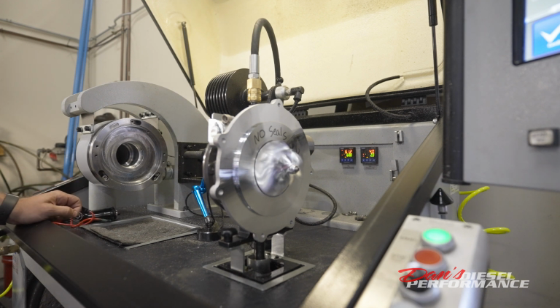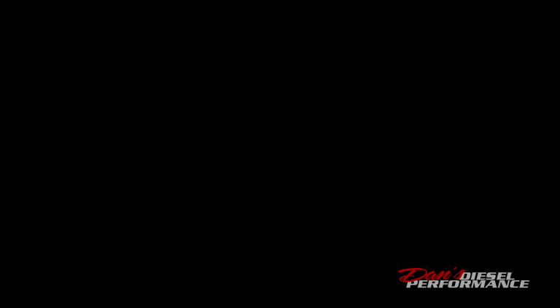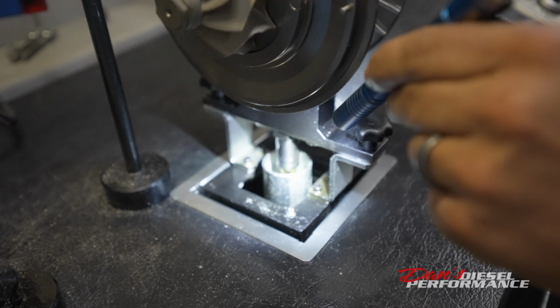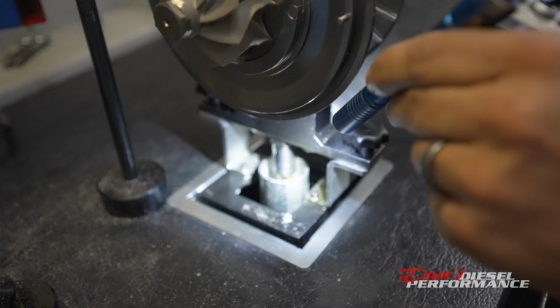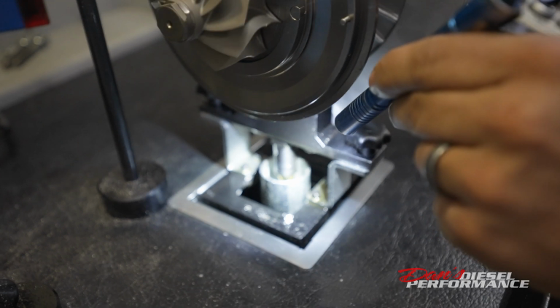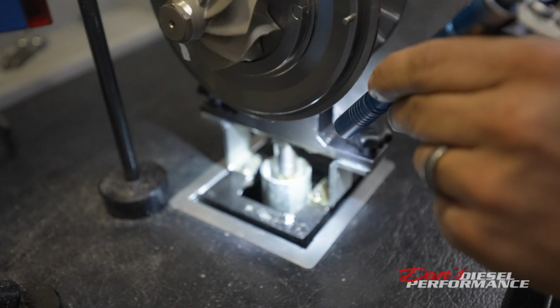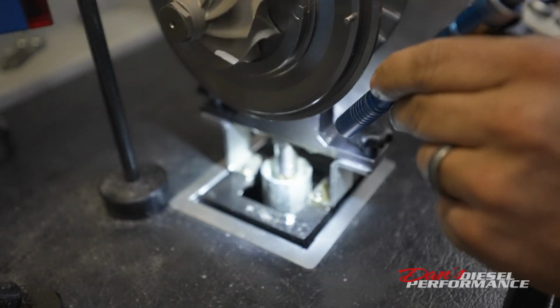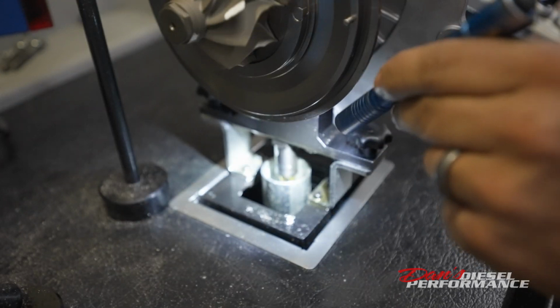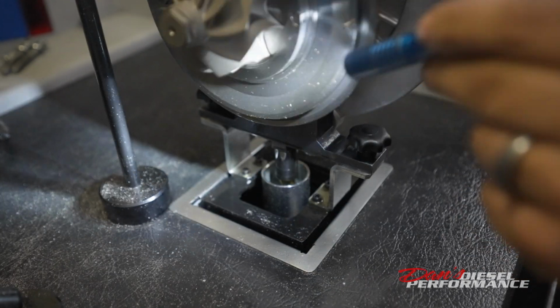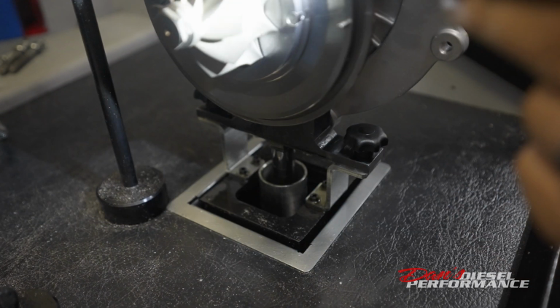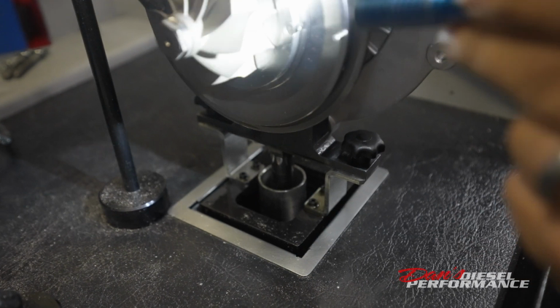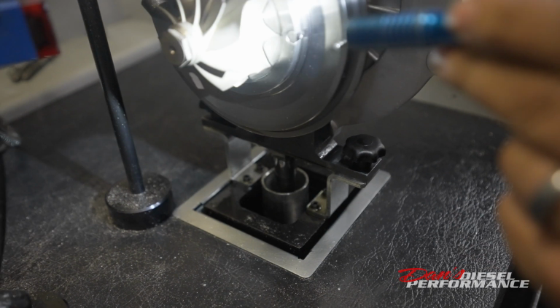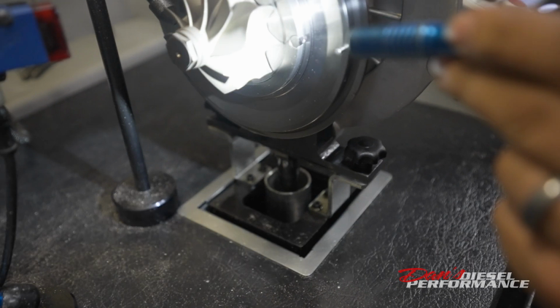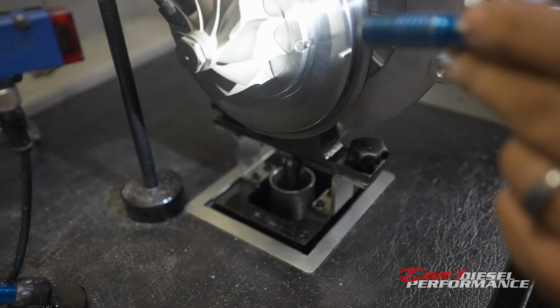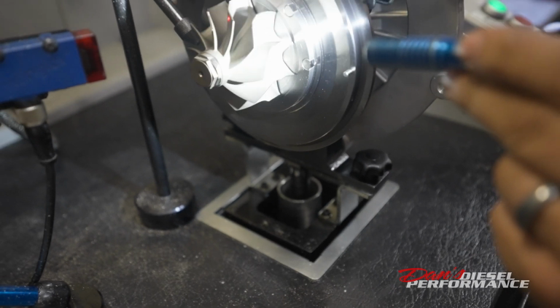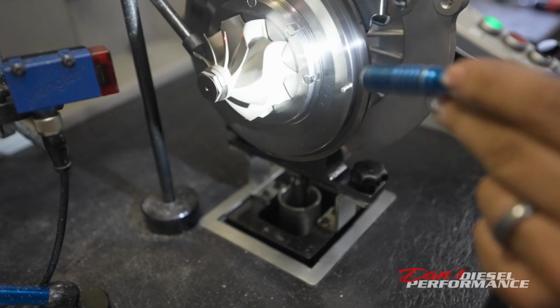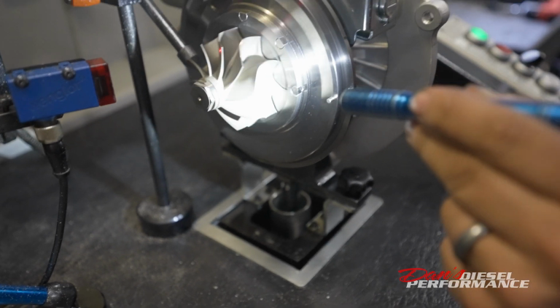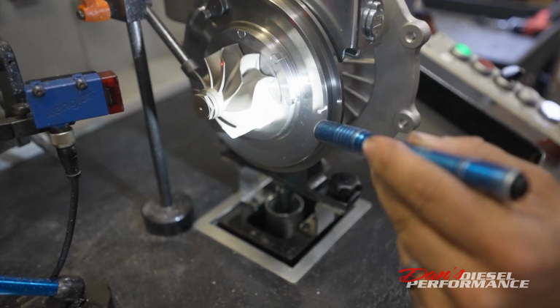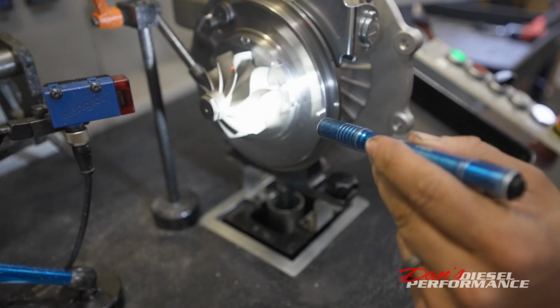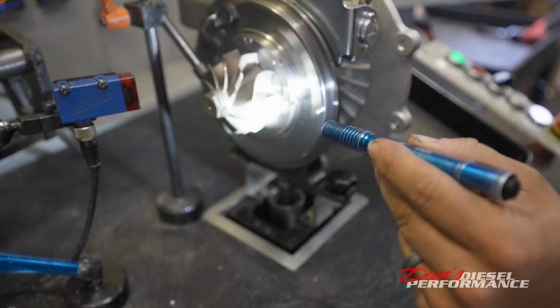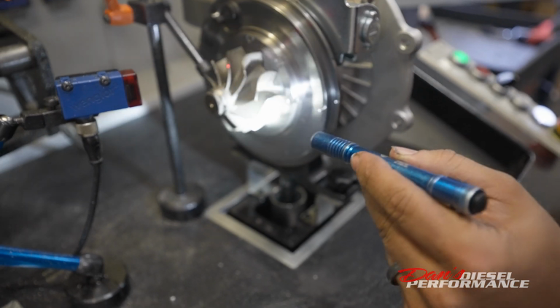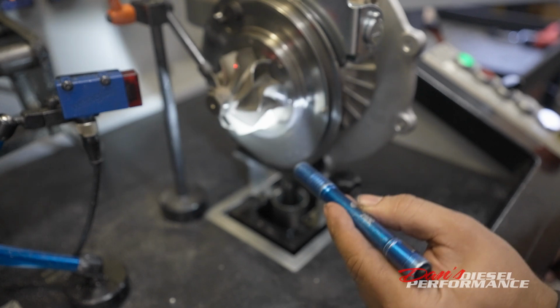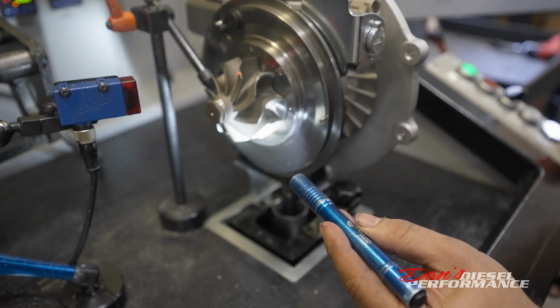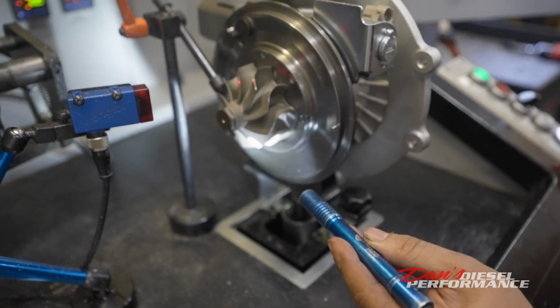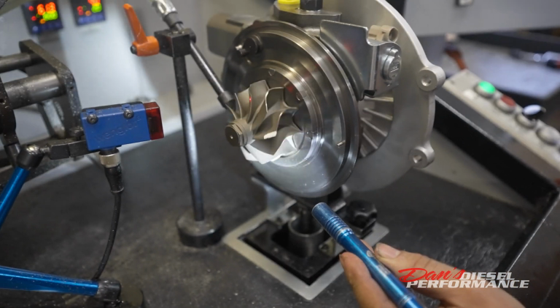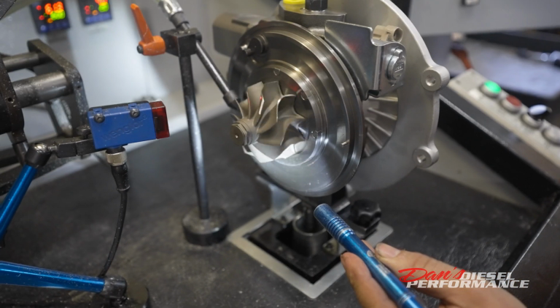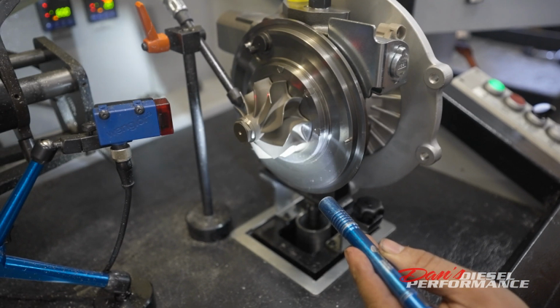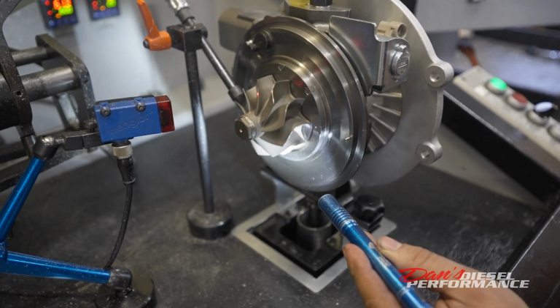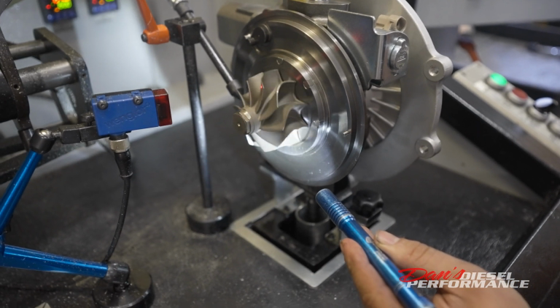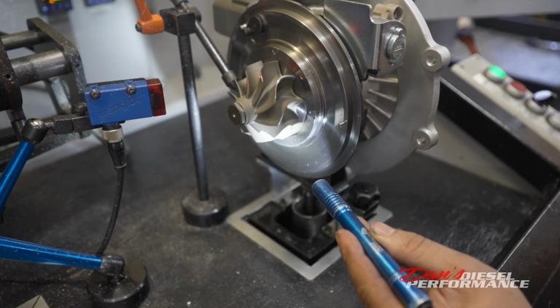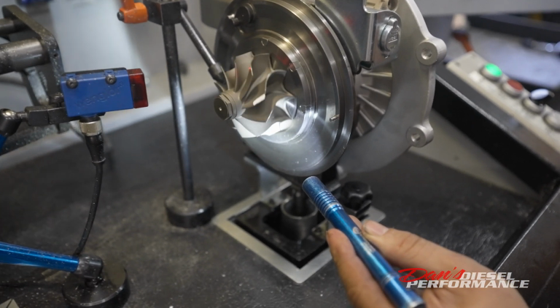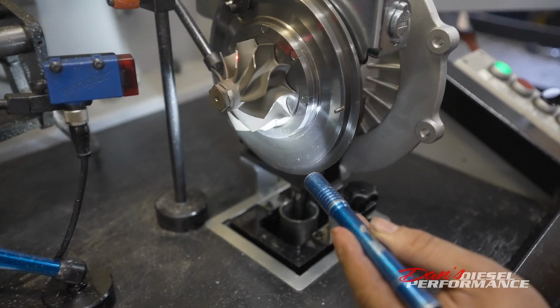We do have oil still flowing through it right now and the shaft is barely spinning. And there's no oil coming out of the exhaust side either.